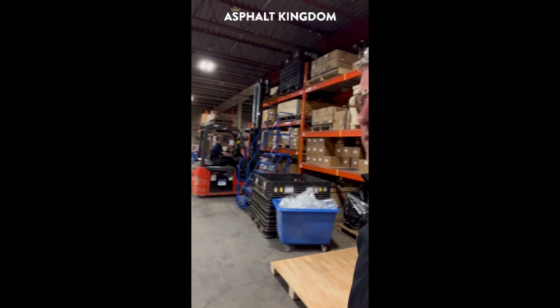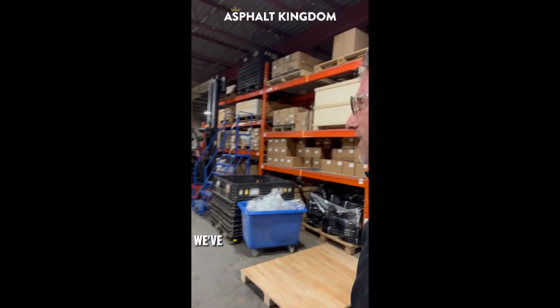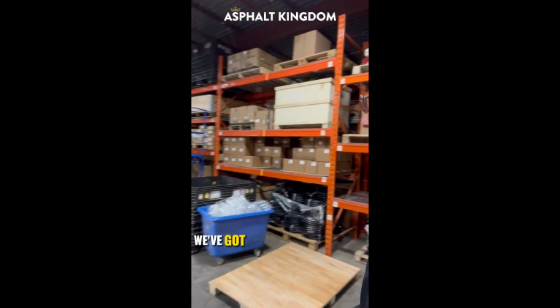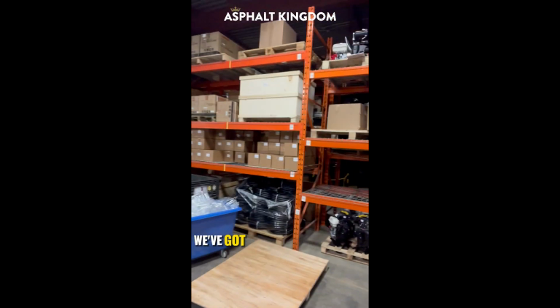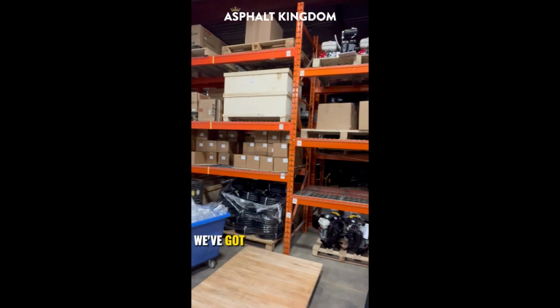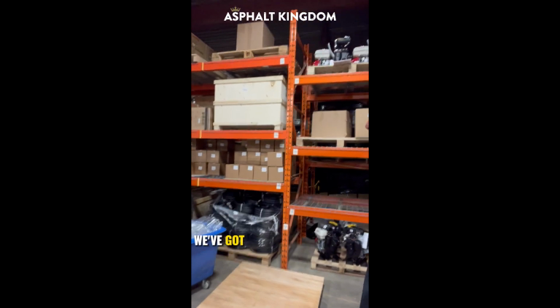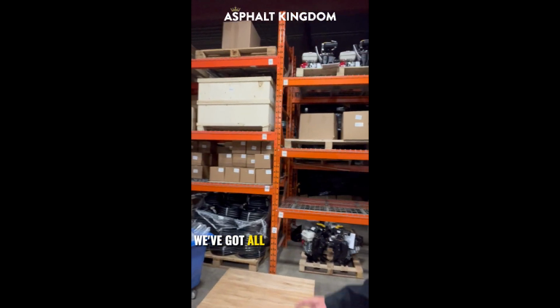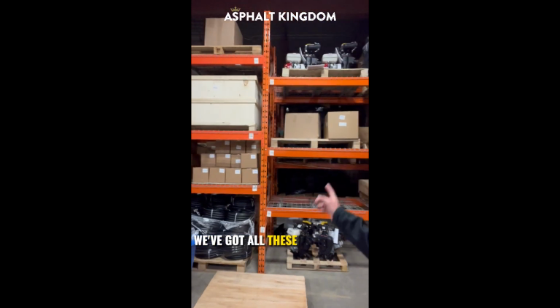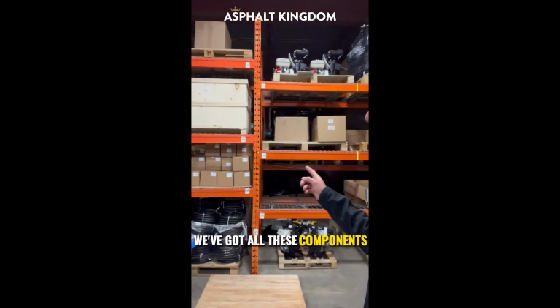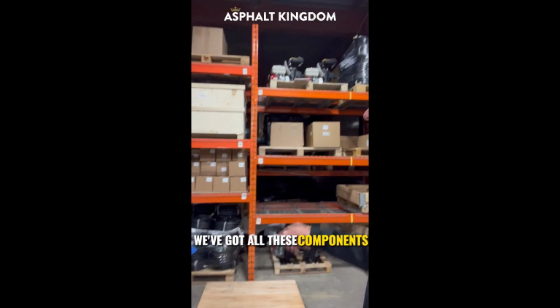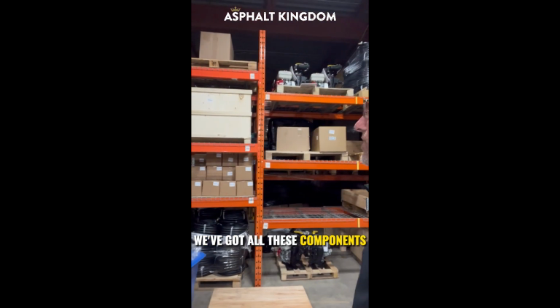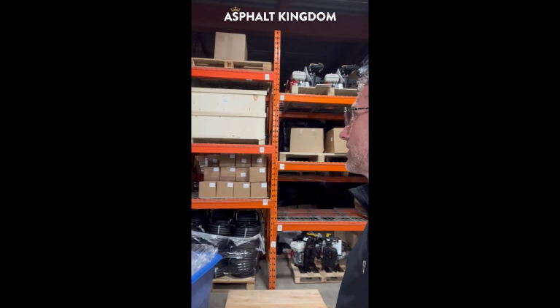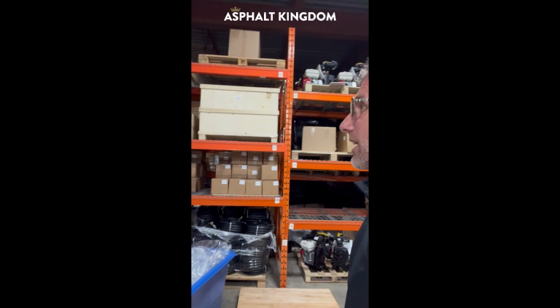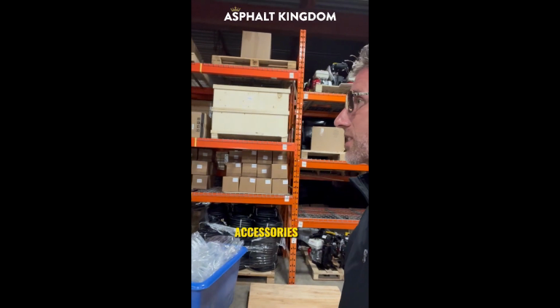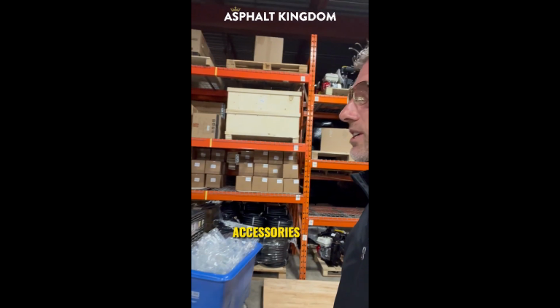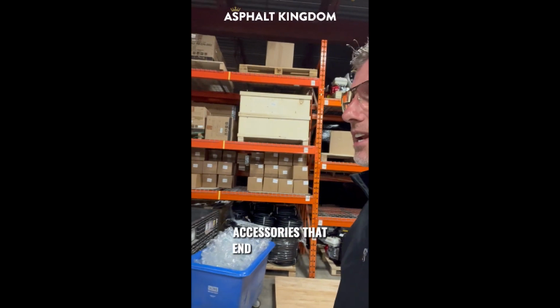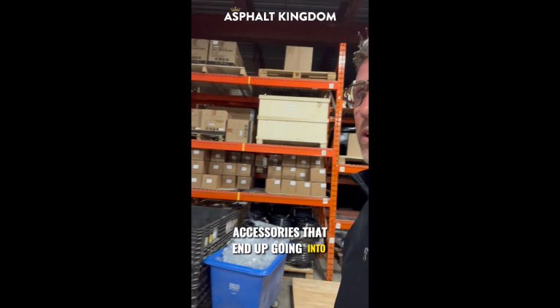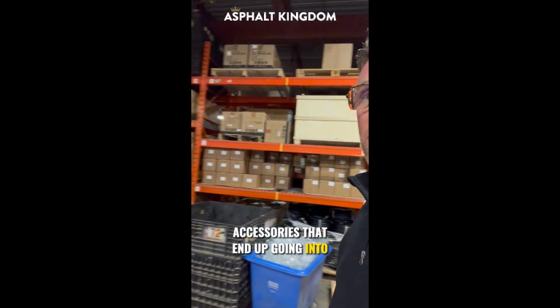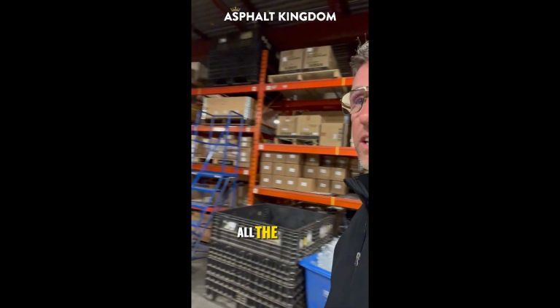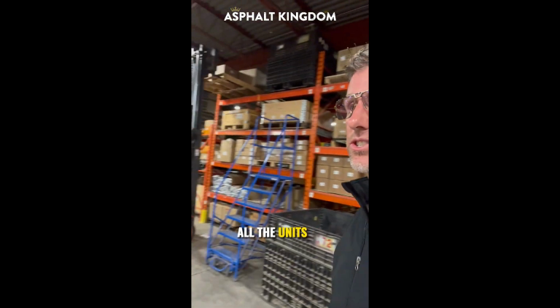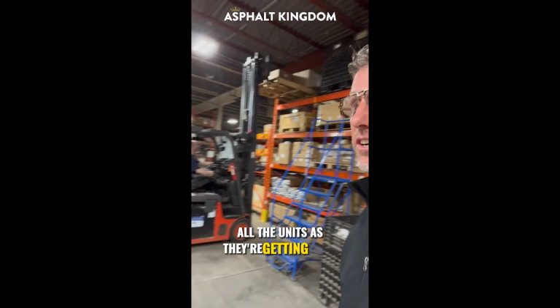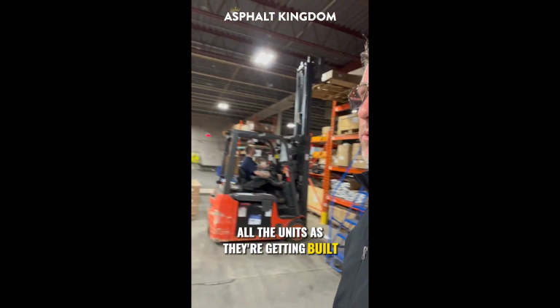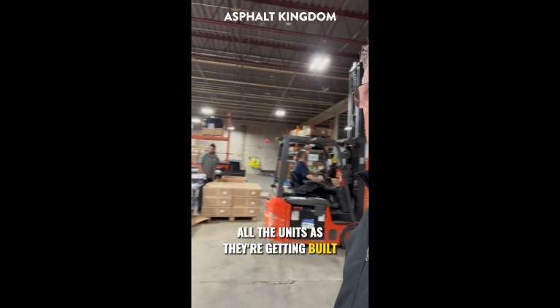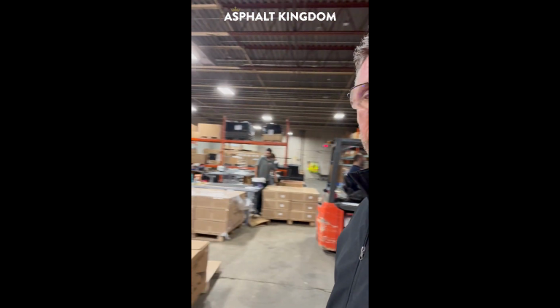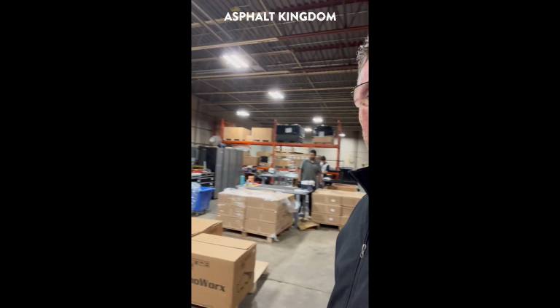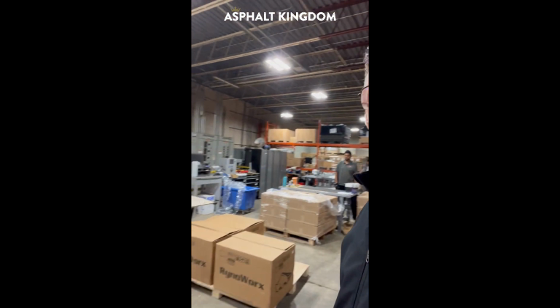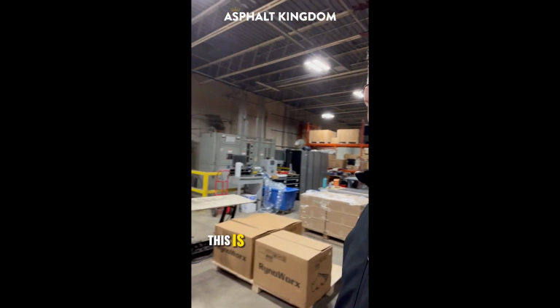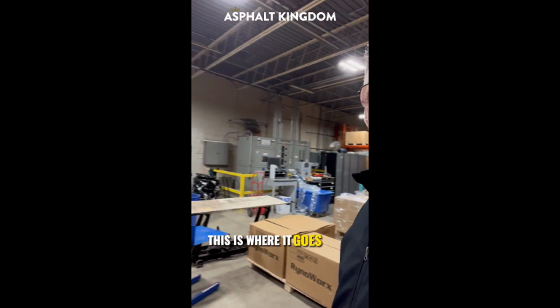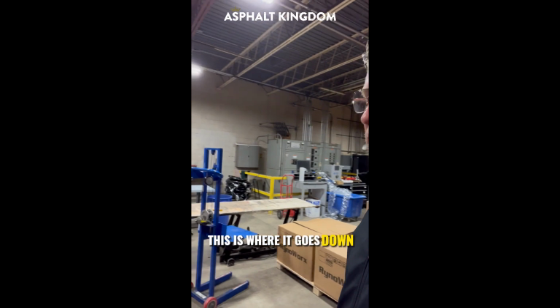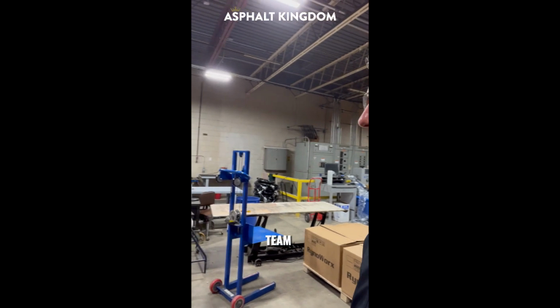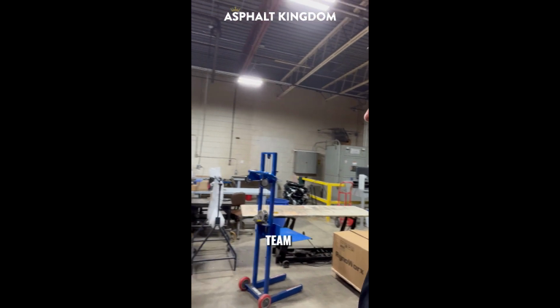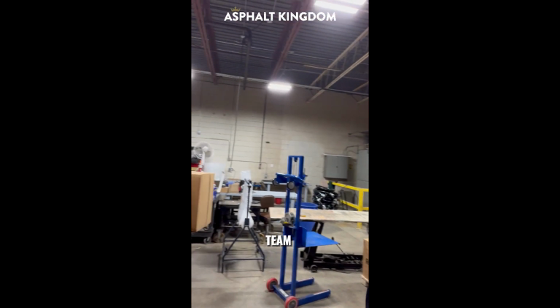We've got all the components and accessories that end up going into all the units as they're getting built. This is where it goes down, team, right here.